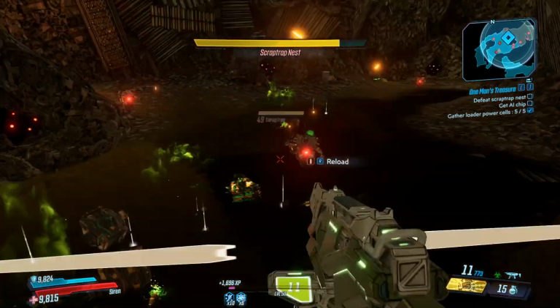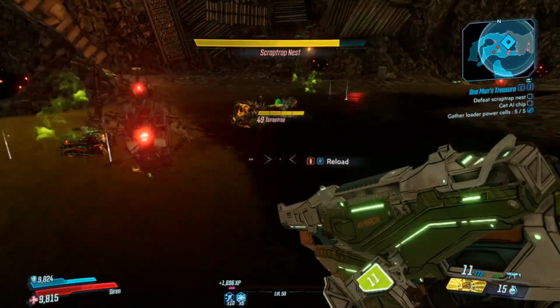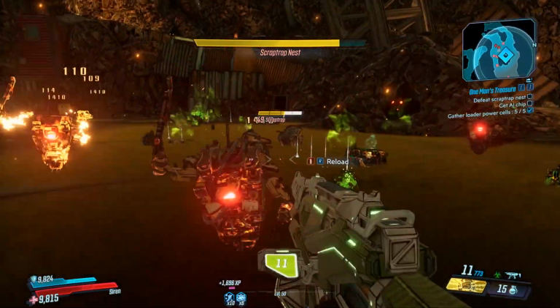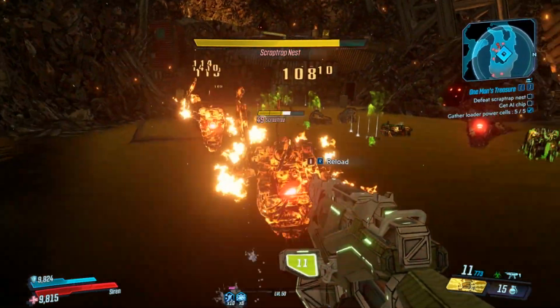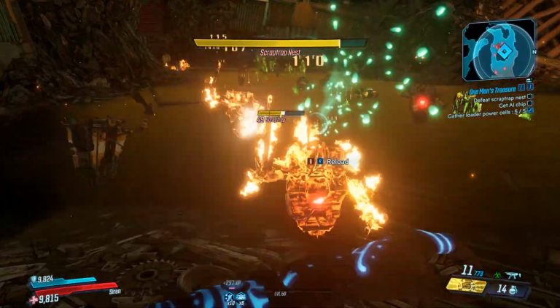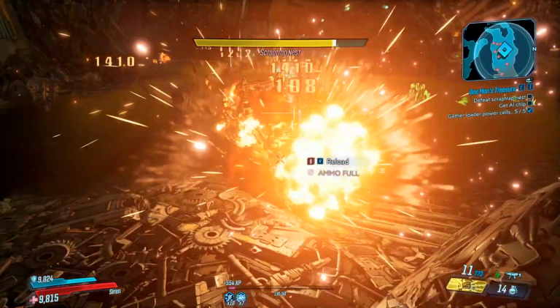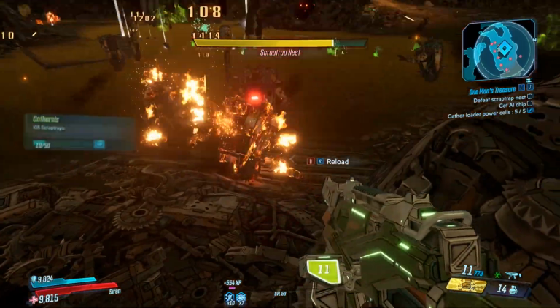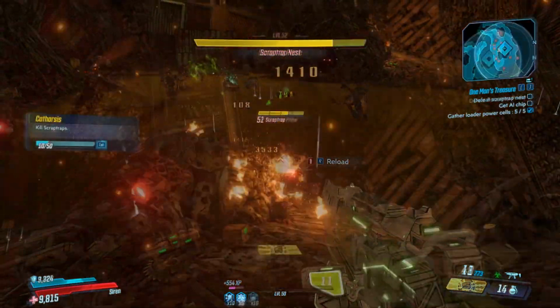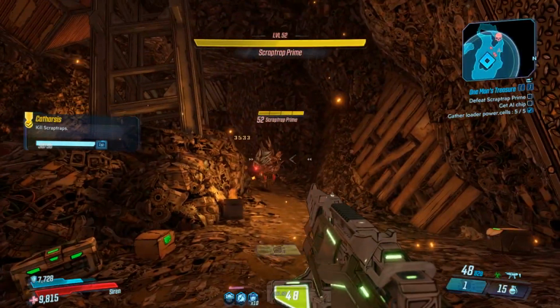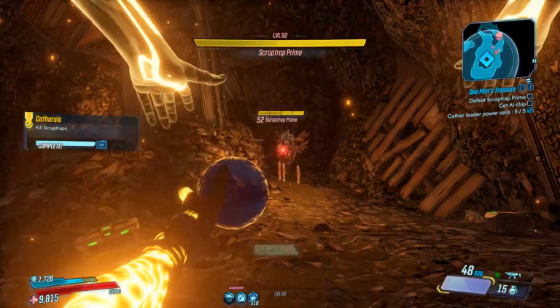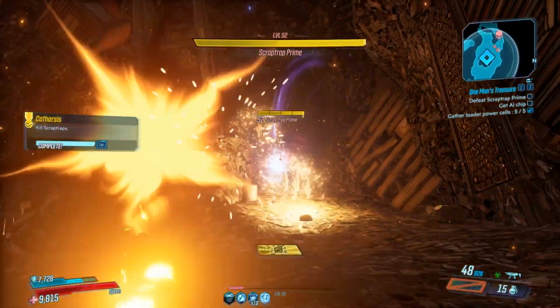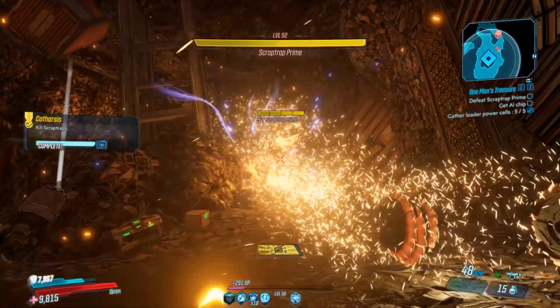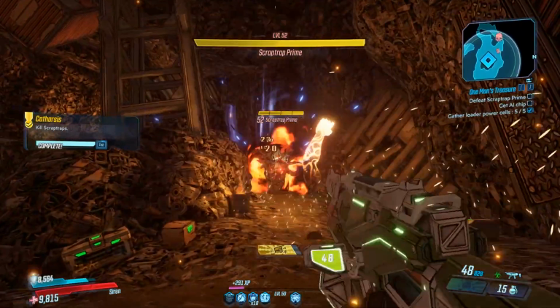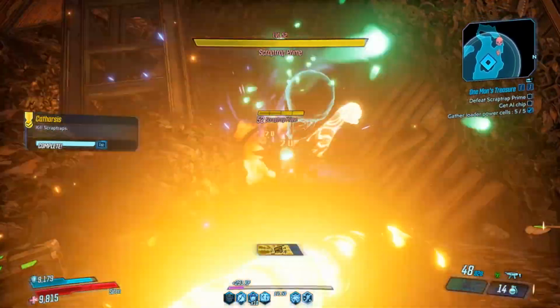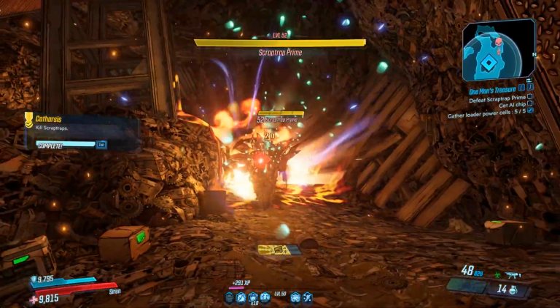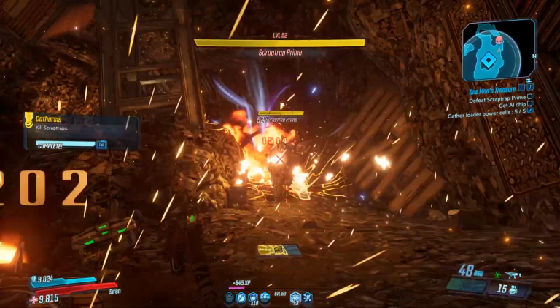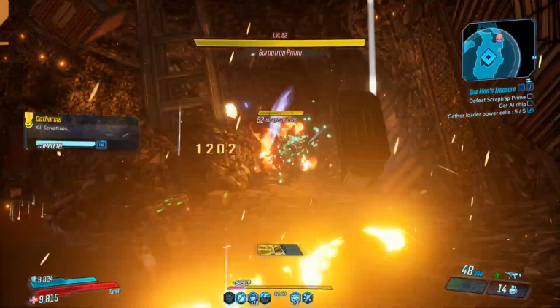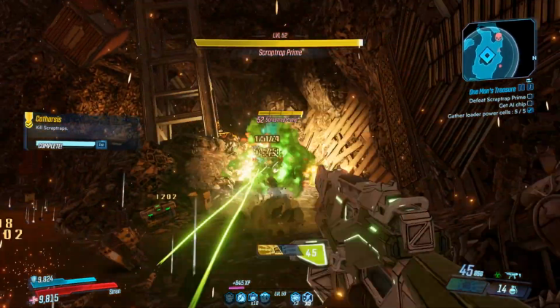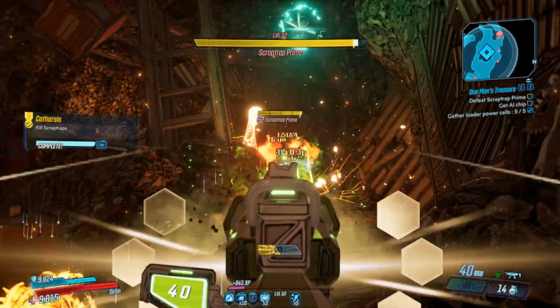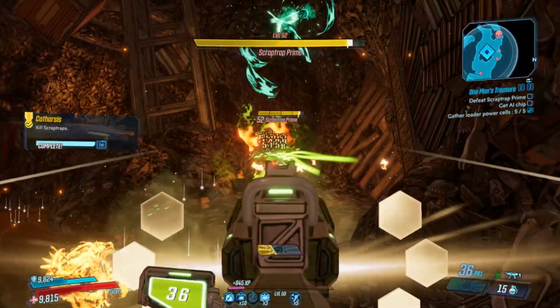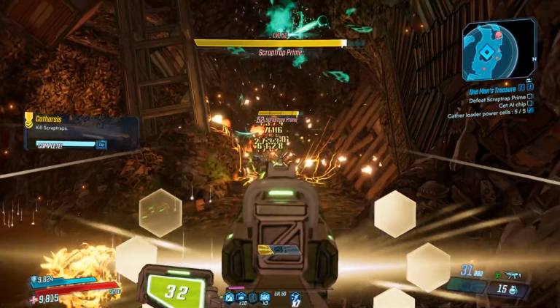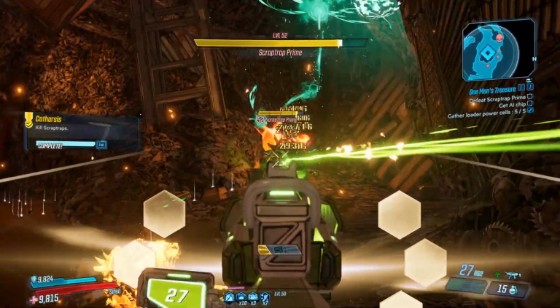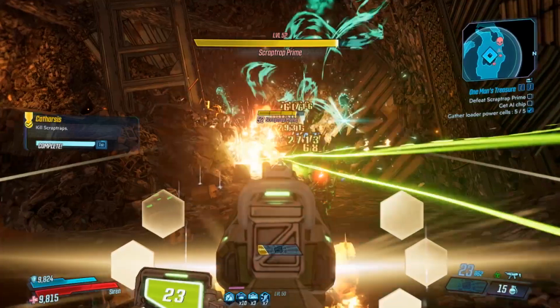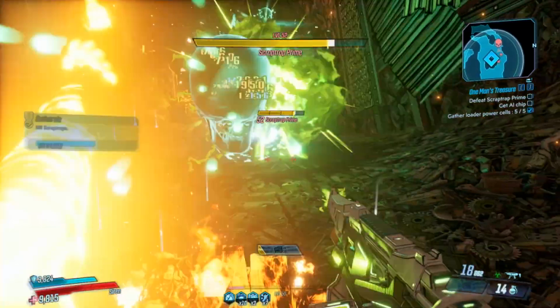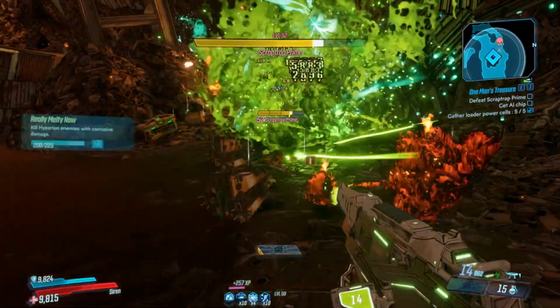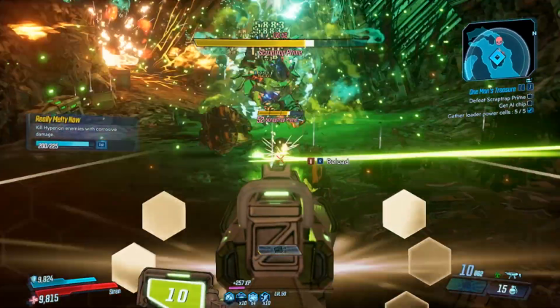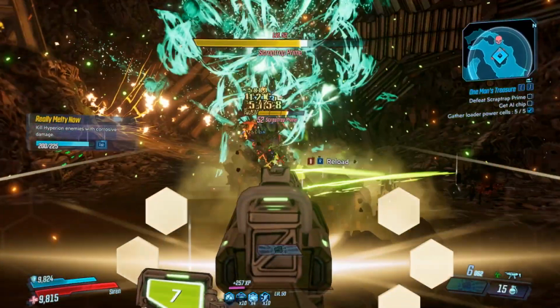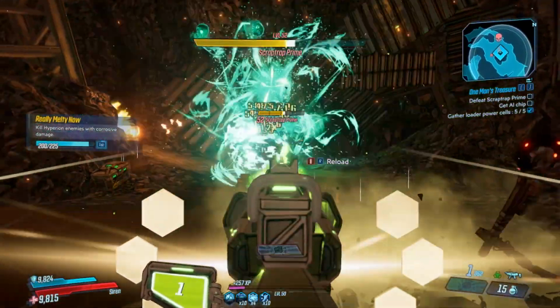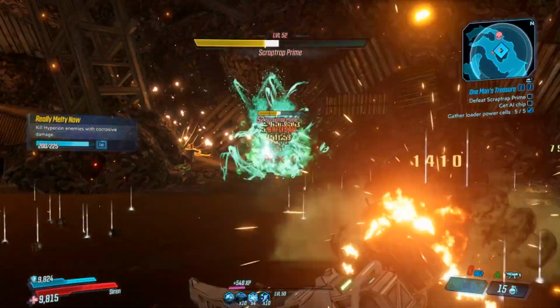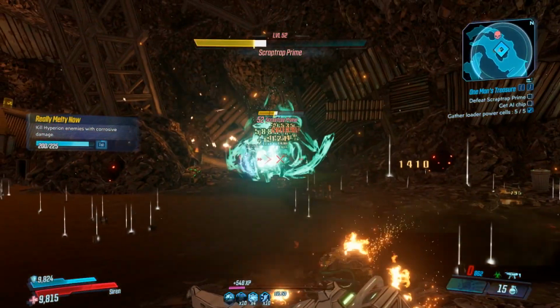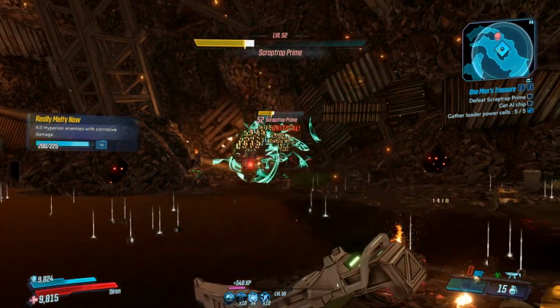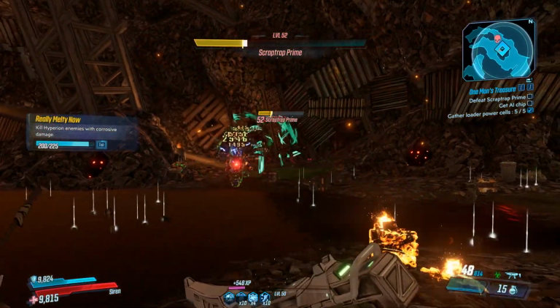Take them all out — just bring some good corrosive grenades and corrosive weapons. They'll explode pretty easily. After you've taken all those Scrap Traps out, Scrap Trap Prime, the main boss of this area, will appear.